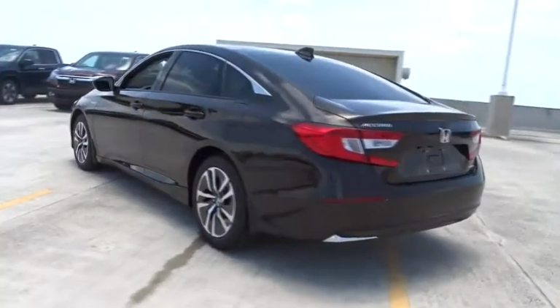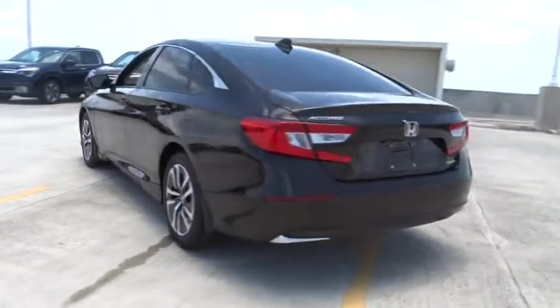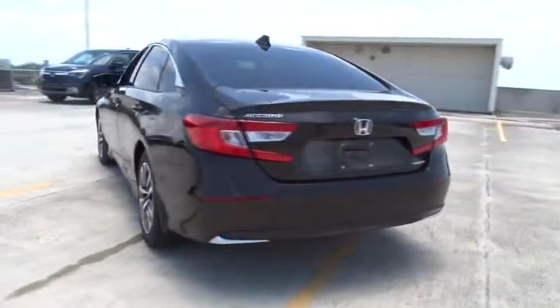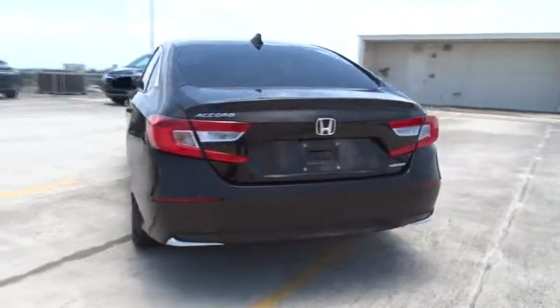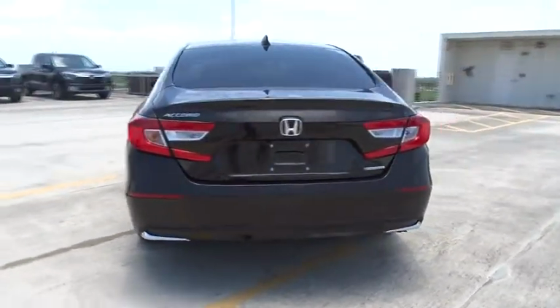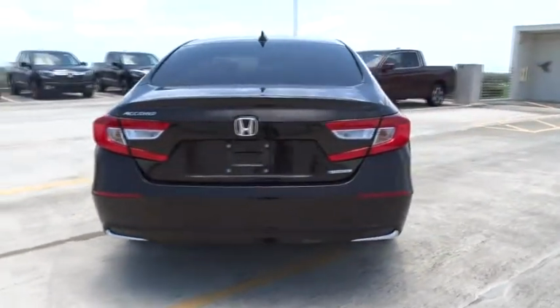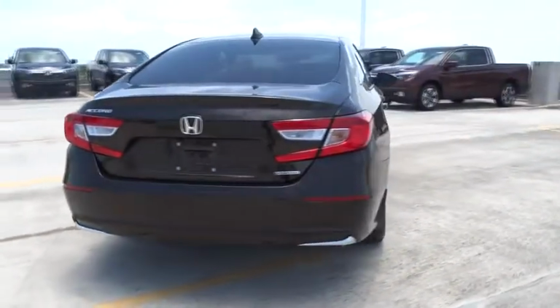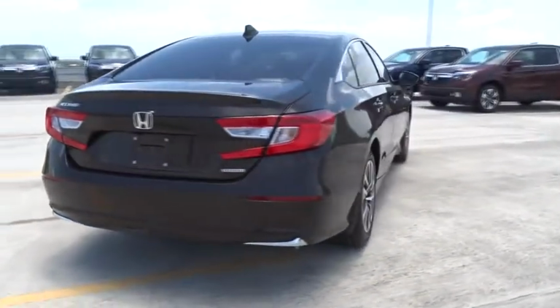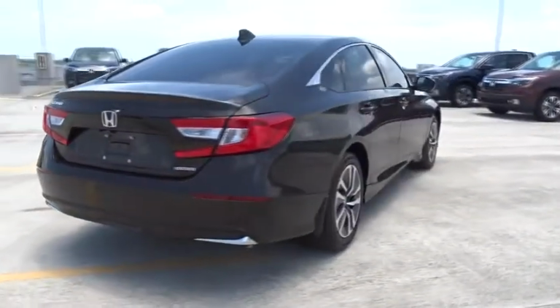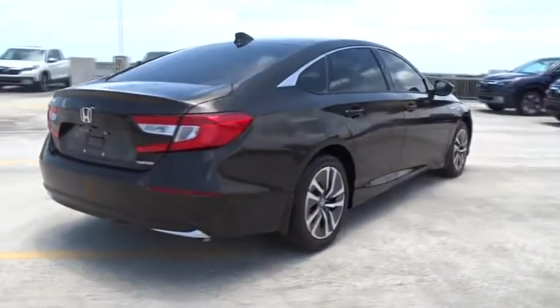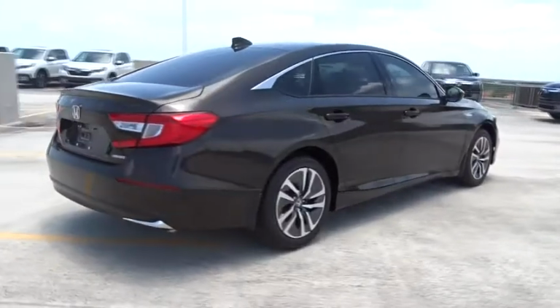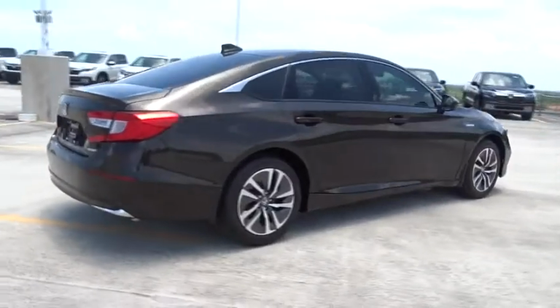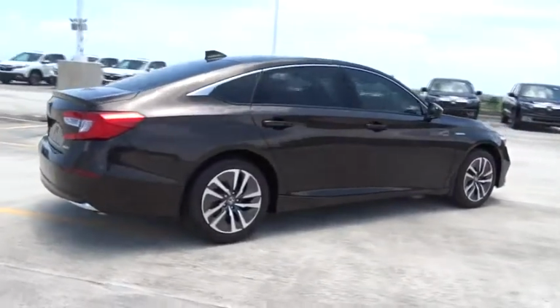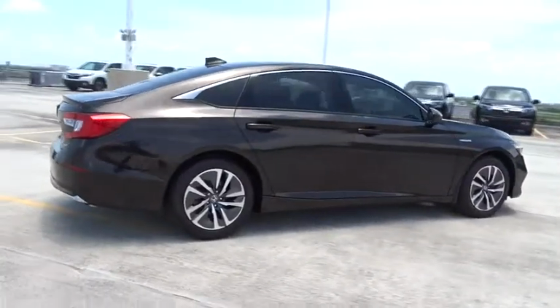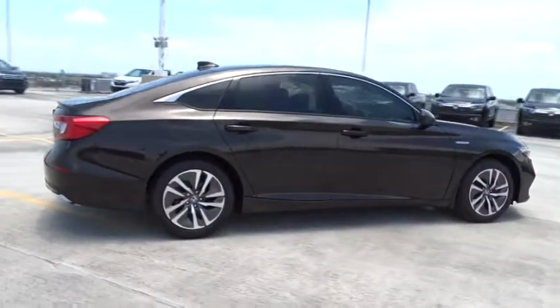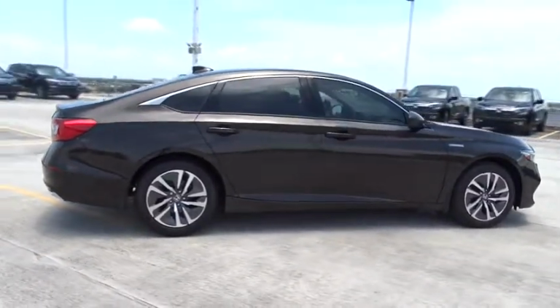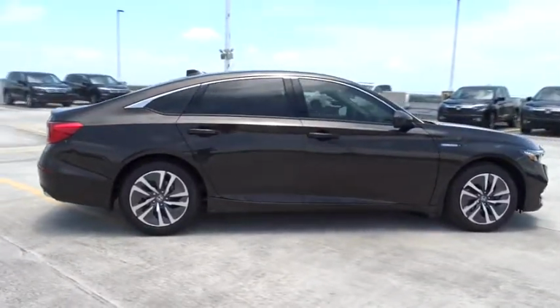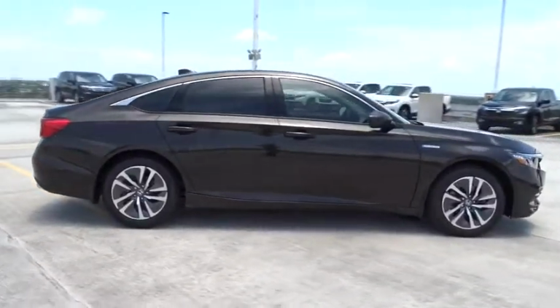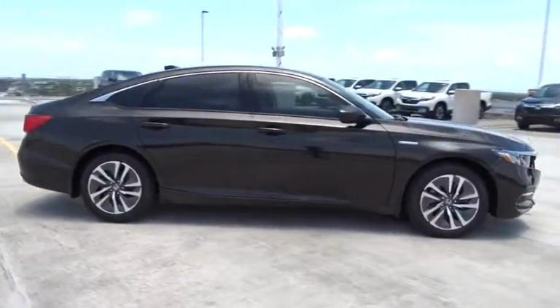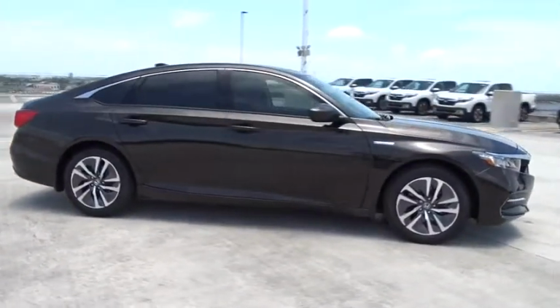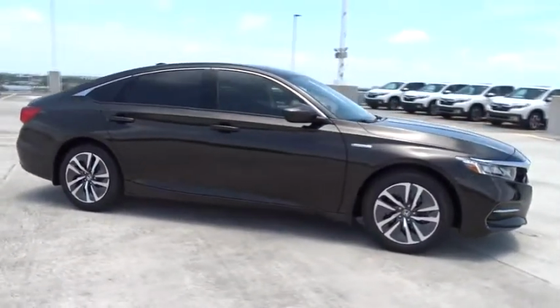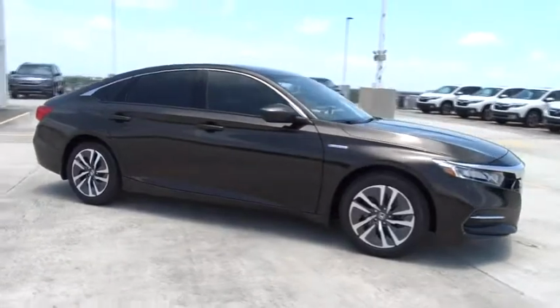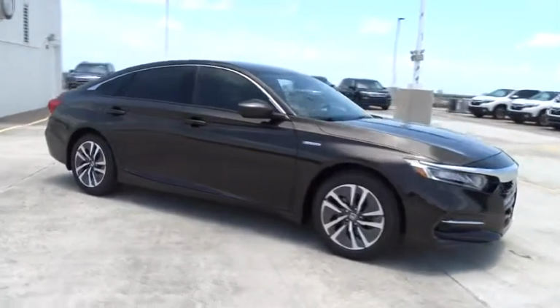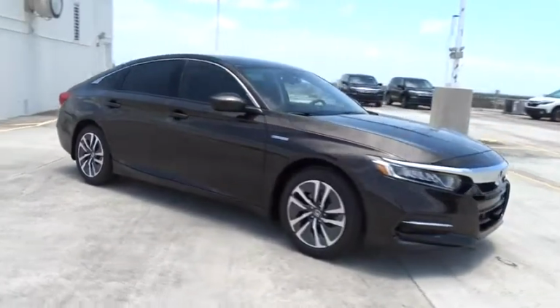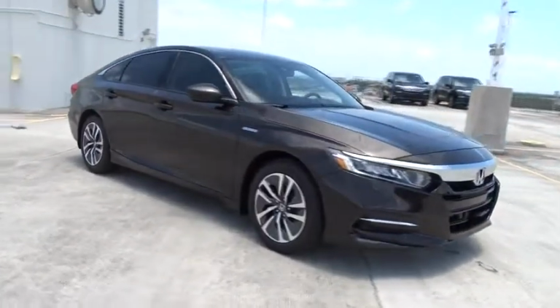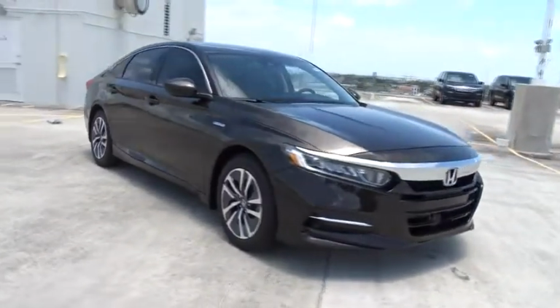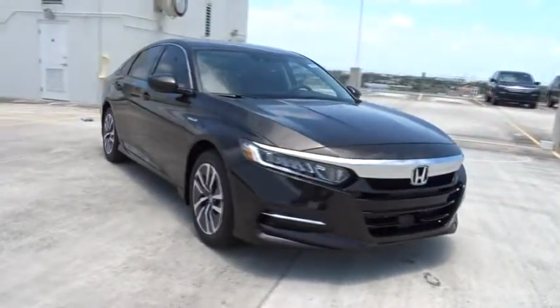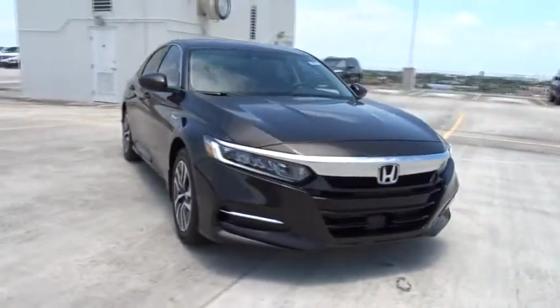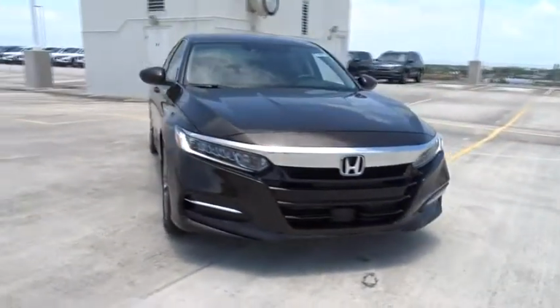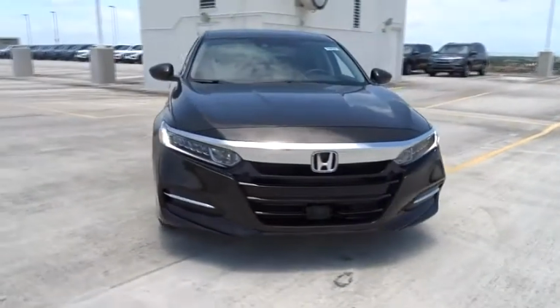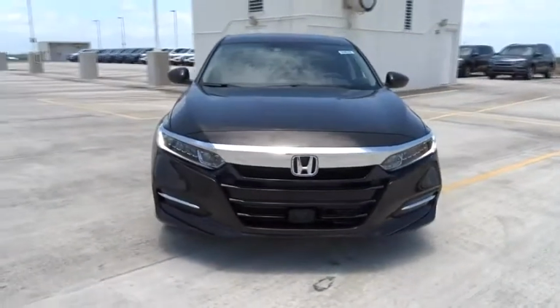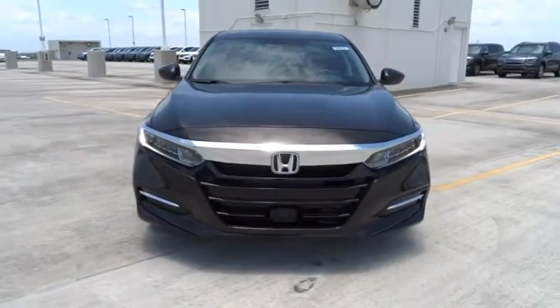Here are some of this vehicle's great options: remote engine start, traction control, Bluetooth, front wheel drive, power windows, trip computer, remote power door locks, daytime running lights, speed proportional power steering, airbags.